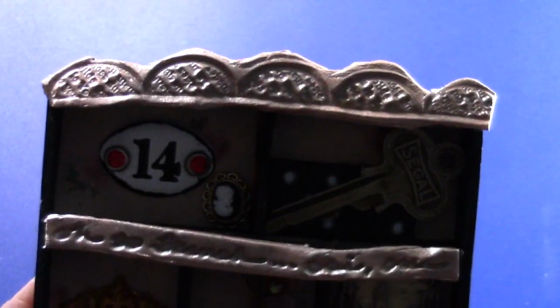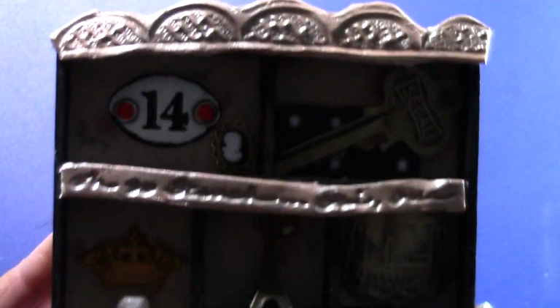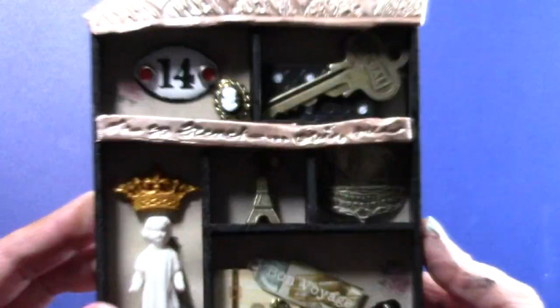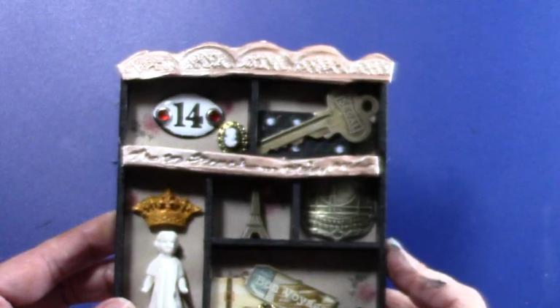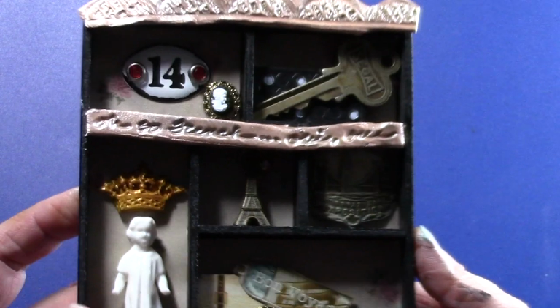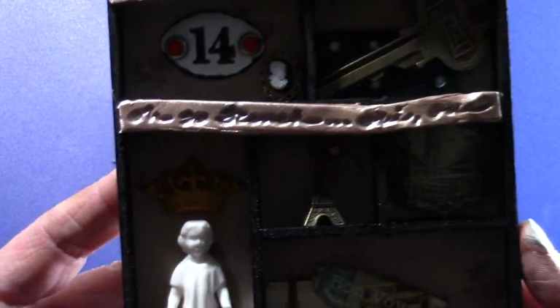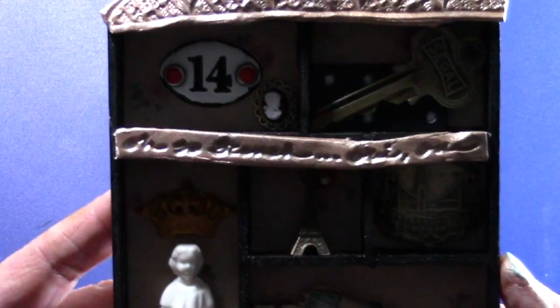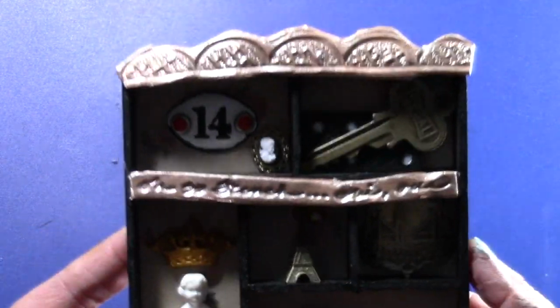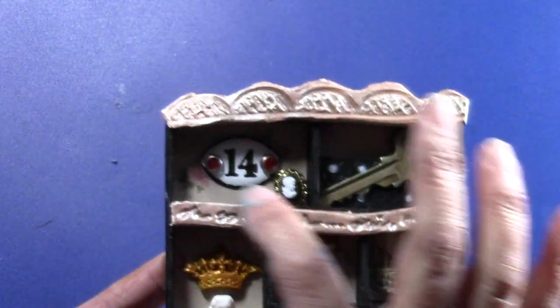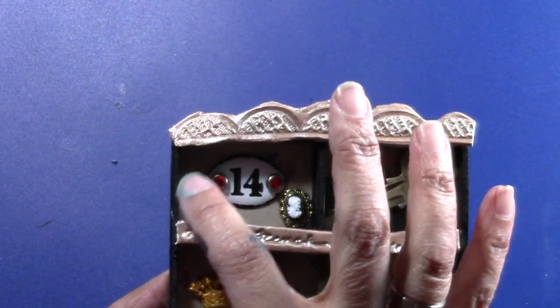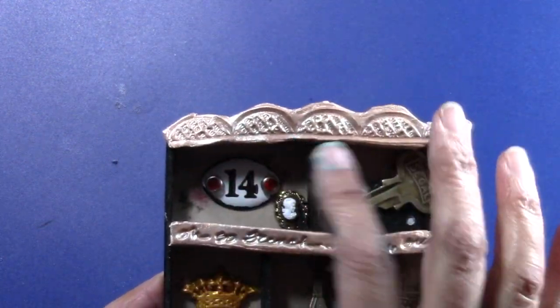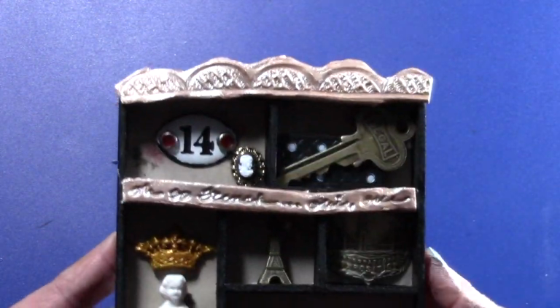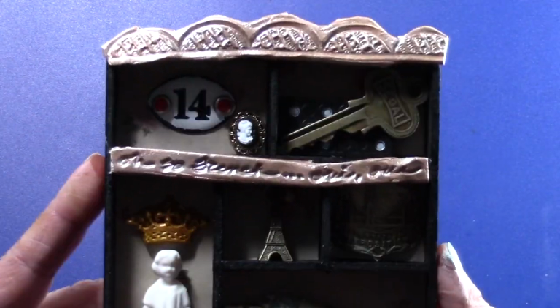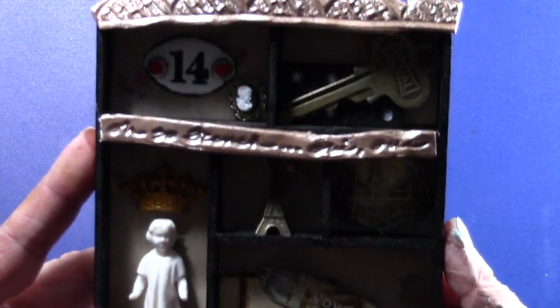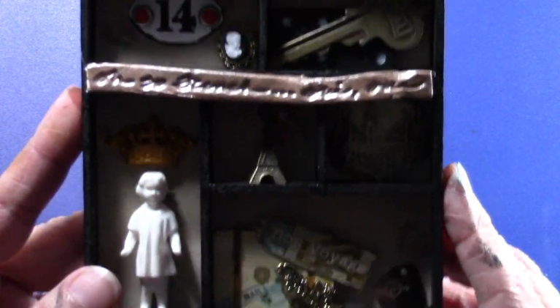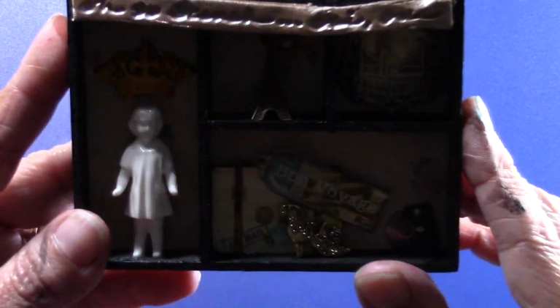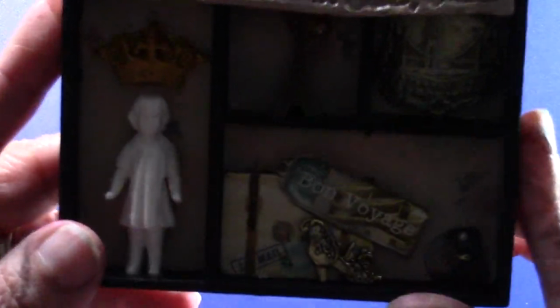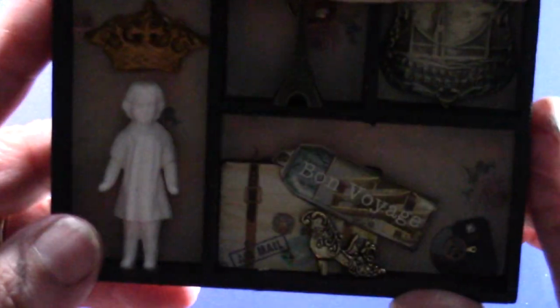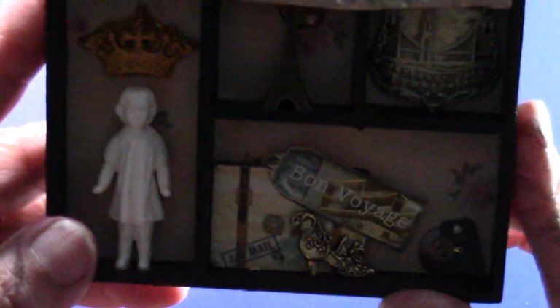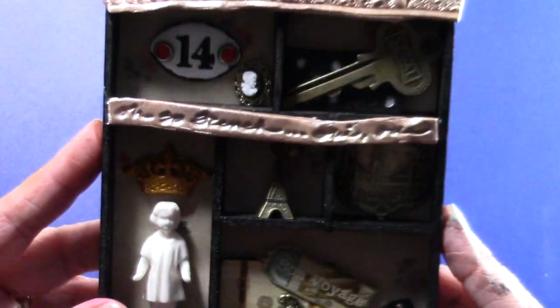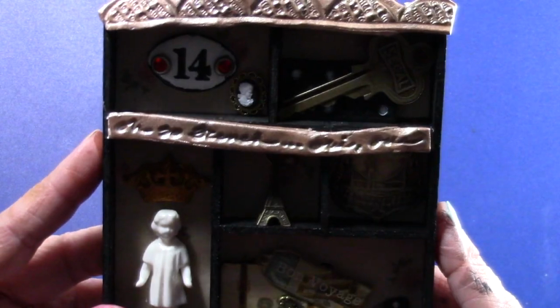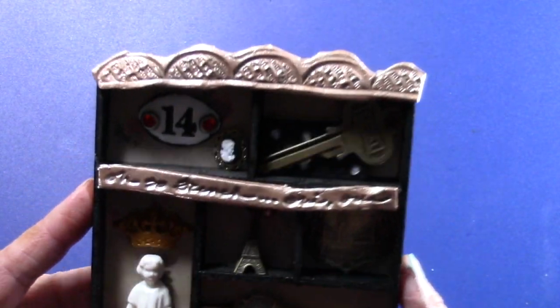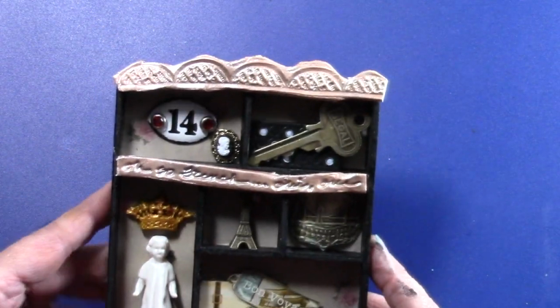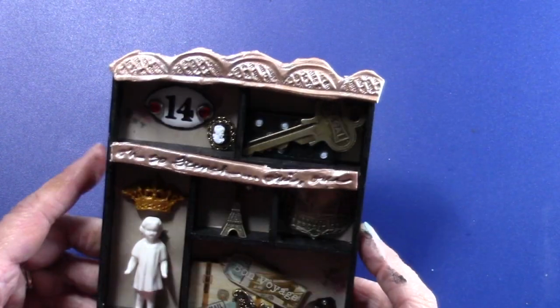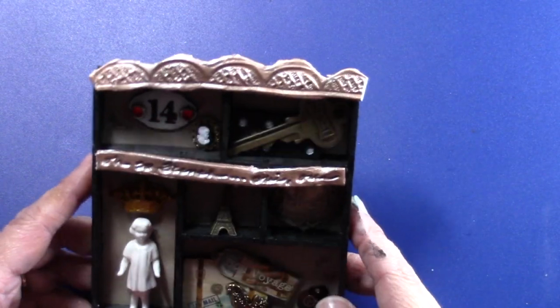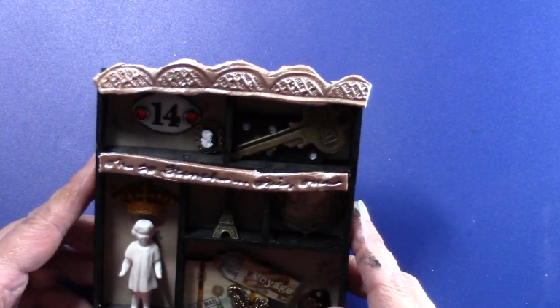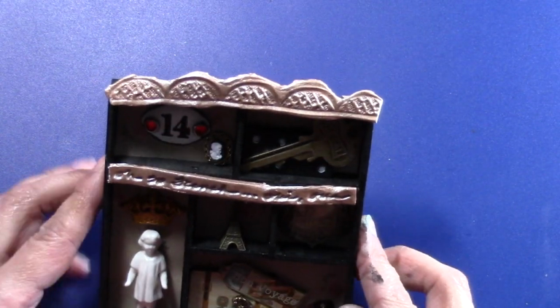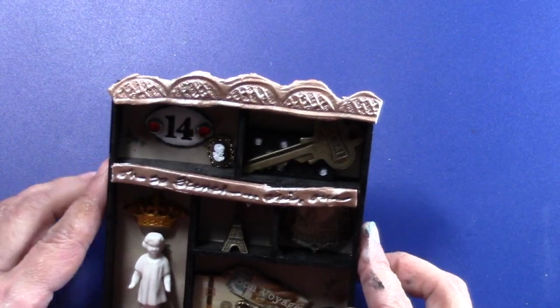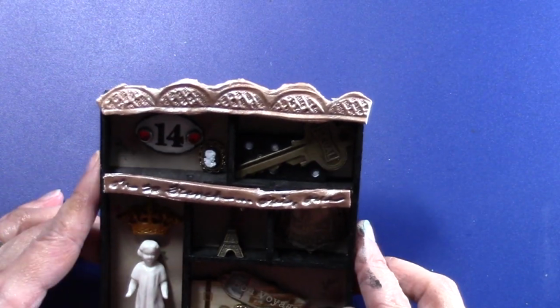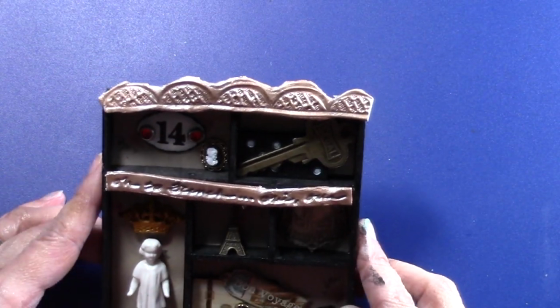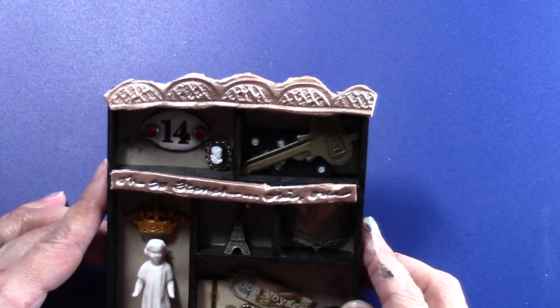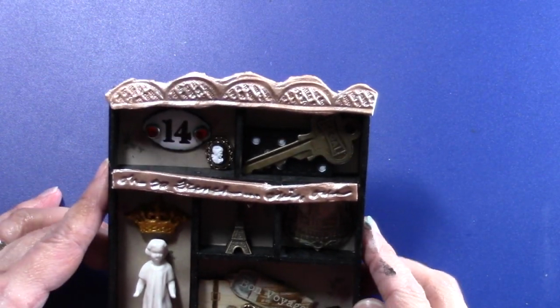What I did was I took some scrapbooking paper to give a nice background, and then I used little bits and pieces of things that I had.